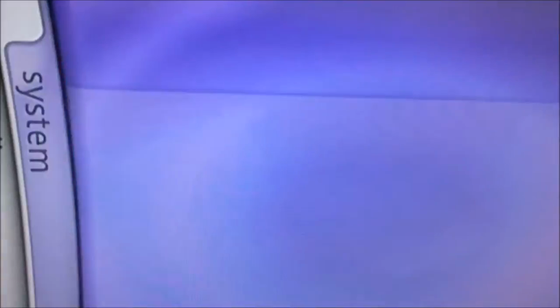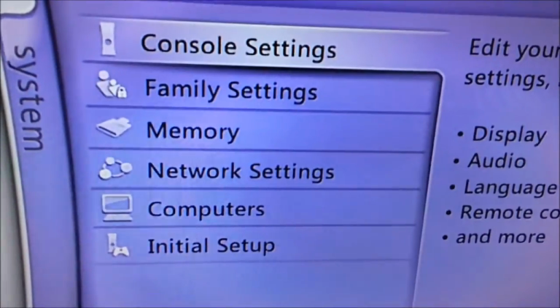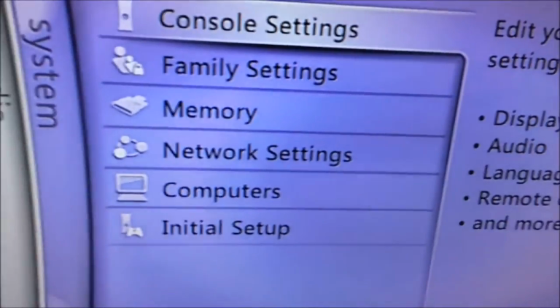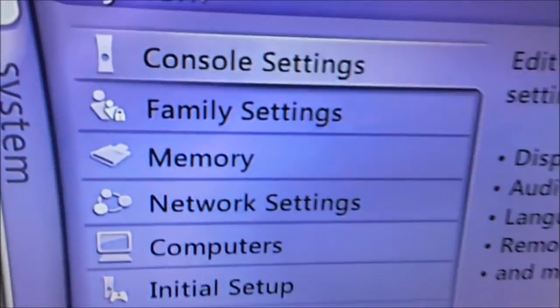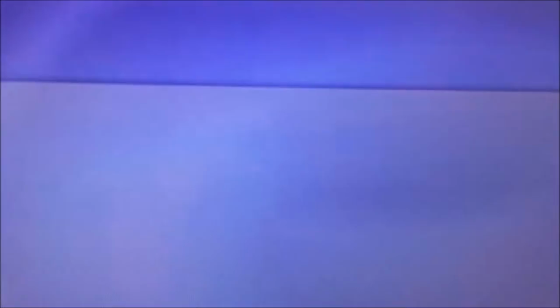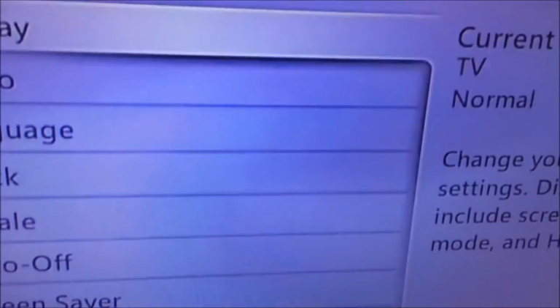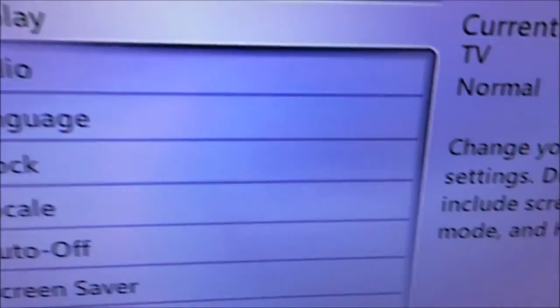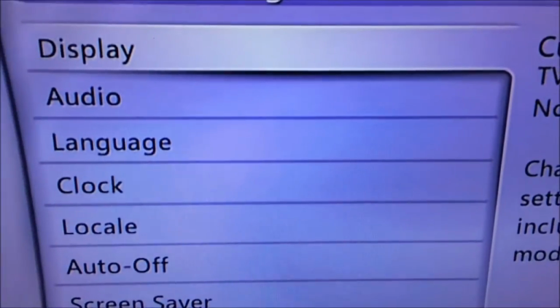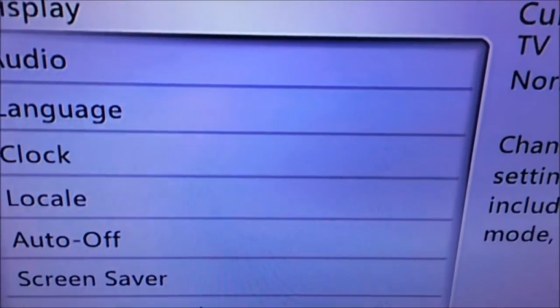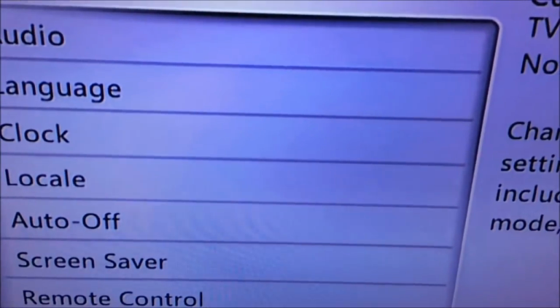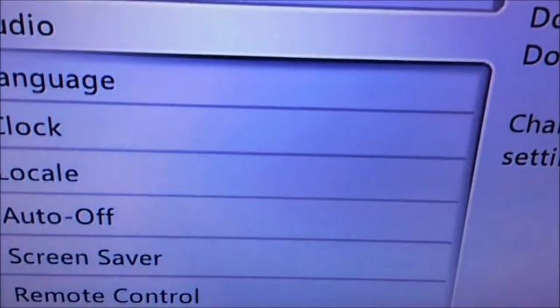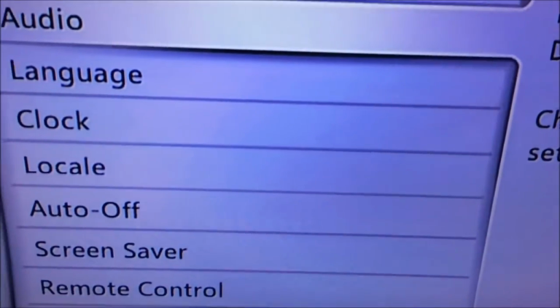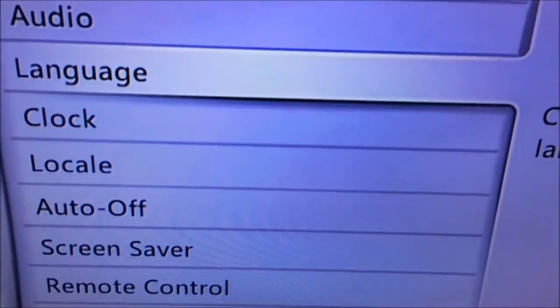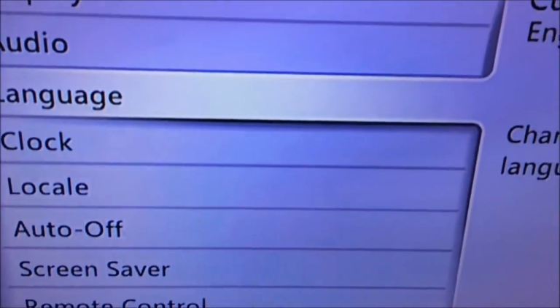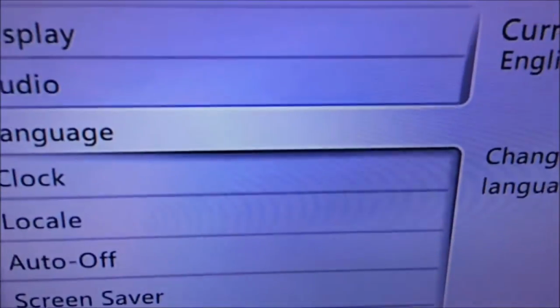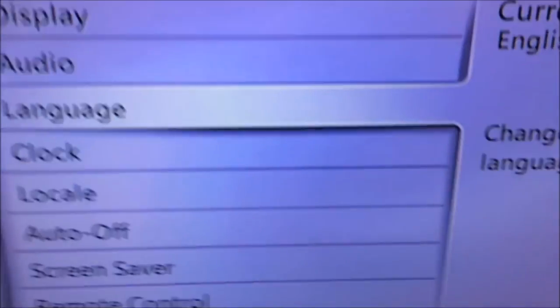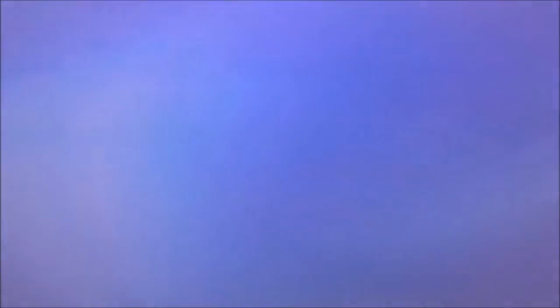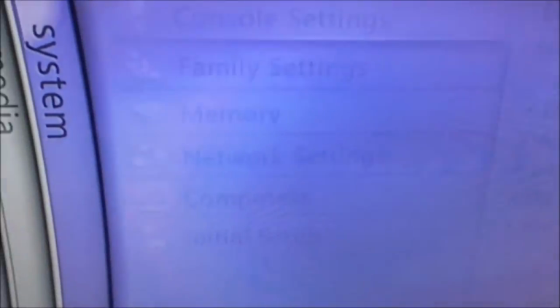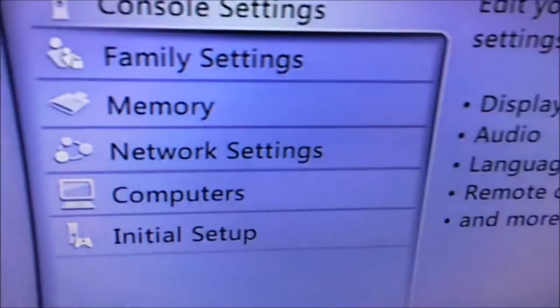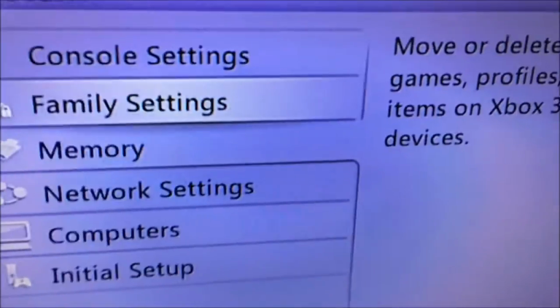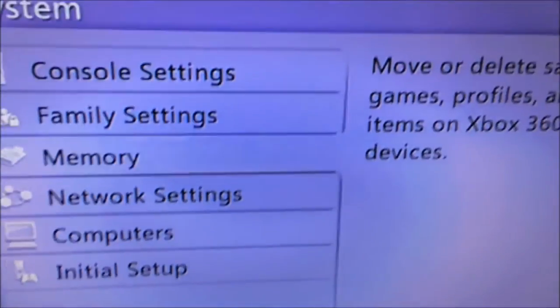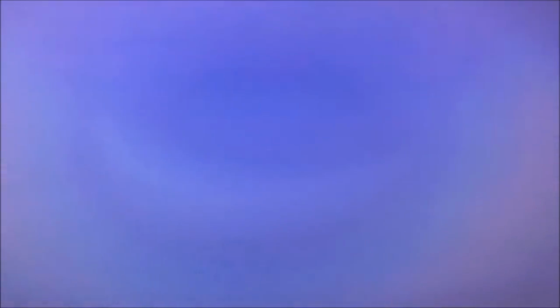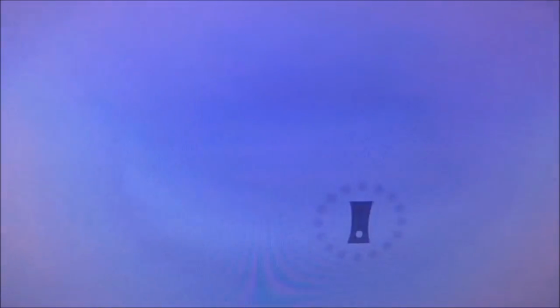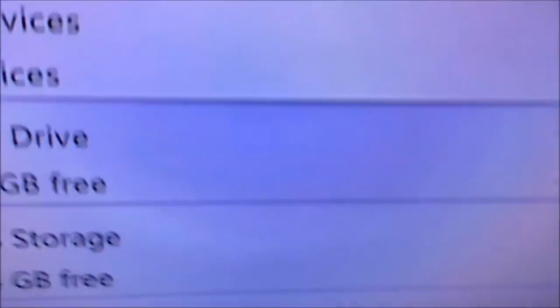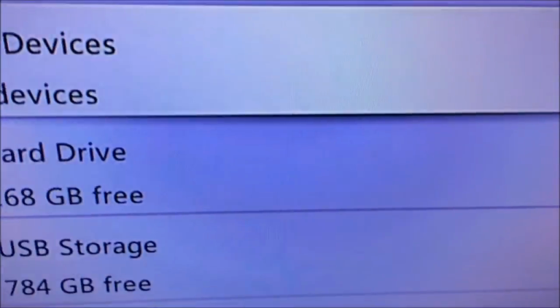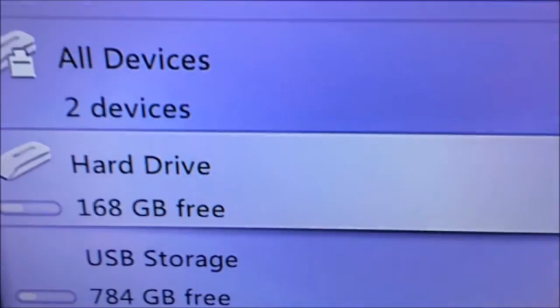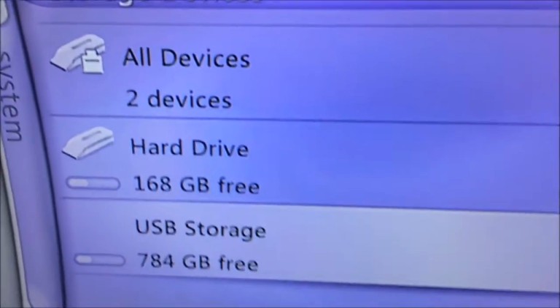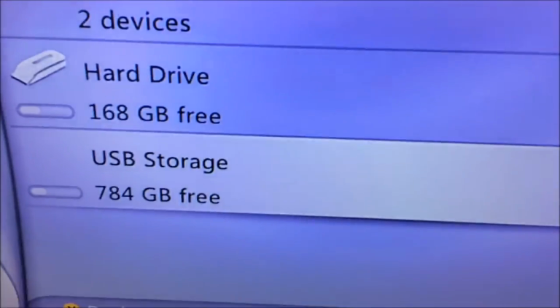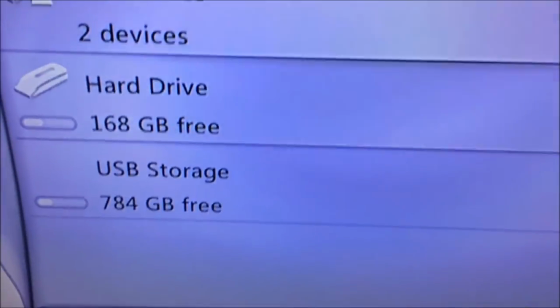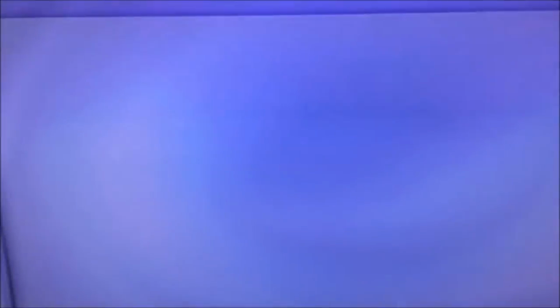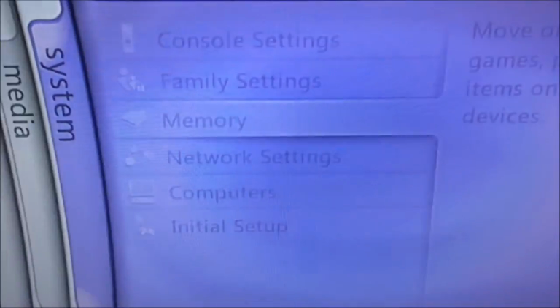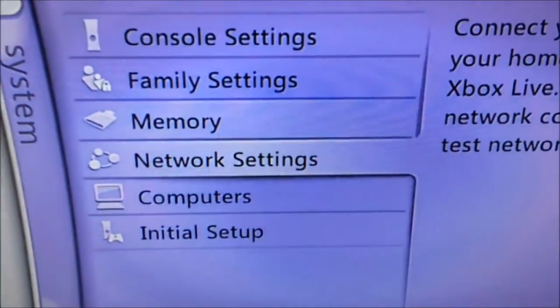Yeah, also I got console settings, display, audio, language. Yeah, guys, I might actually want to put the files up so that way you guys can convert it to your own disc. Let me look at my memory — USB storage, it's broken, I don't know why.